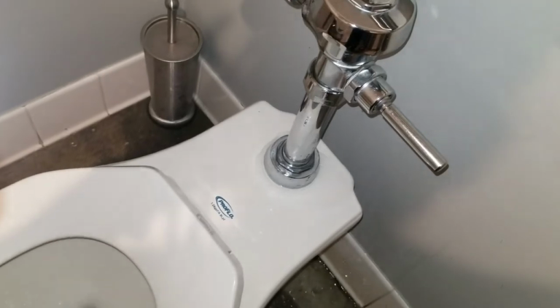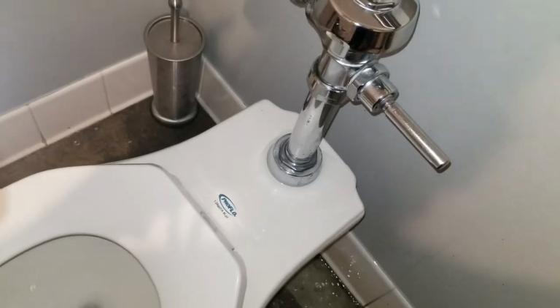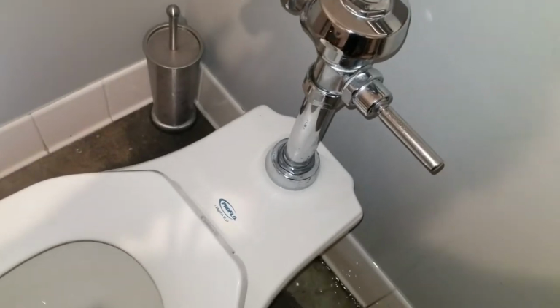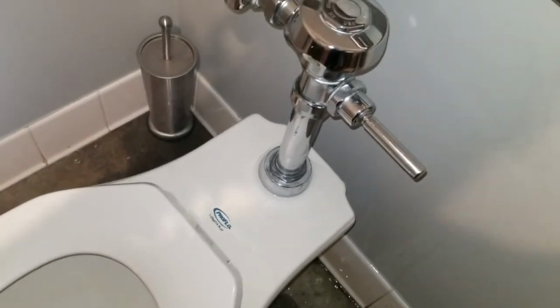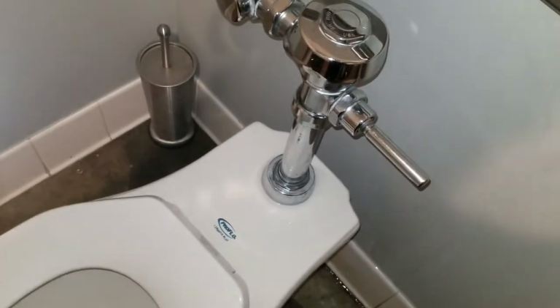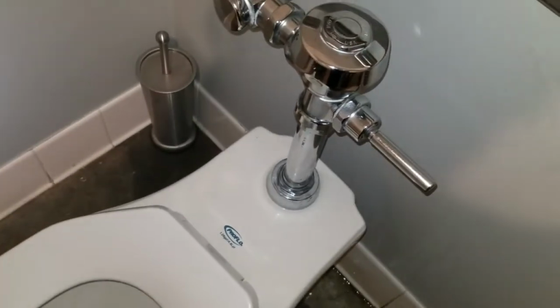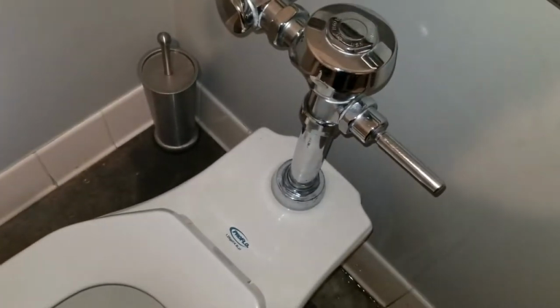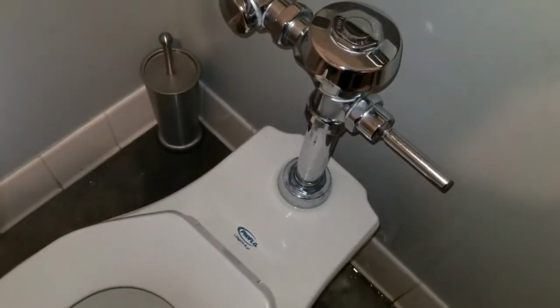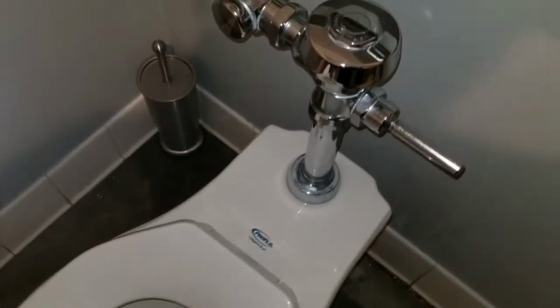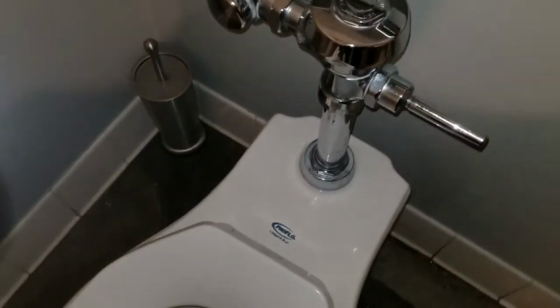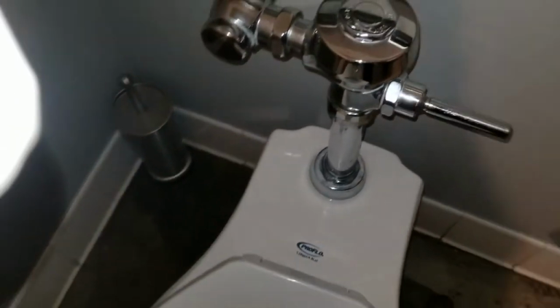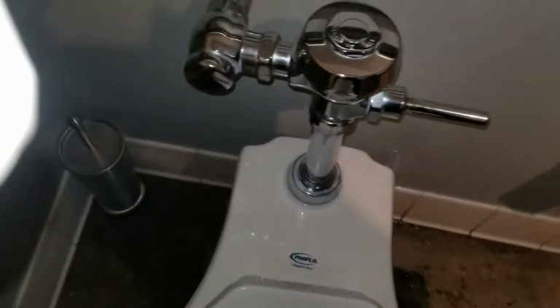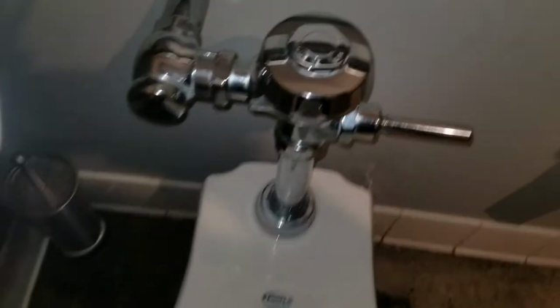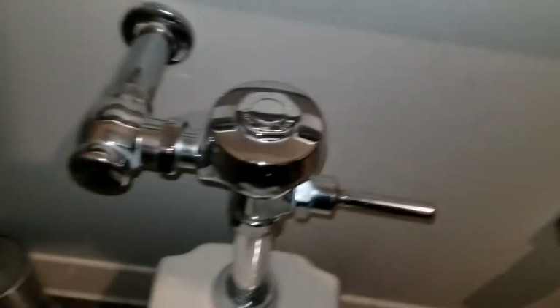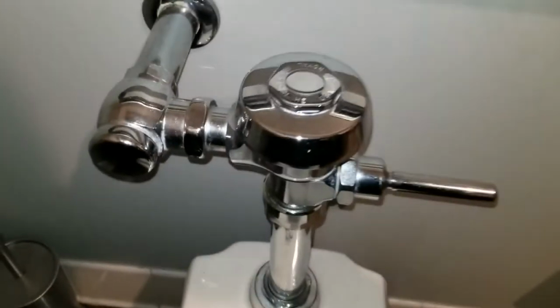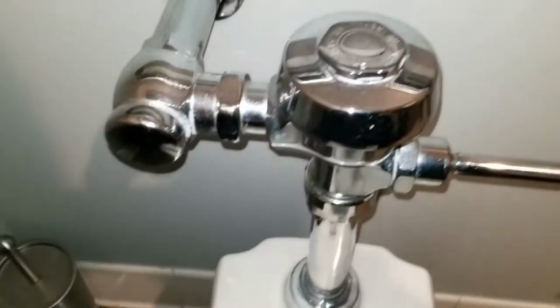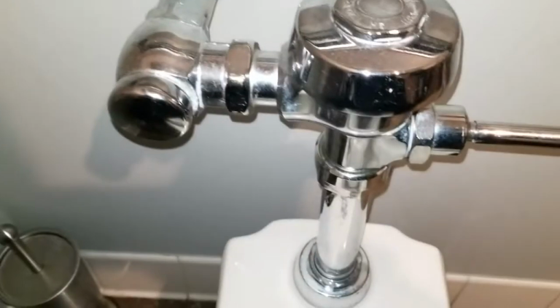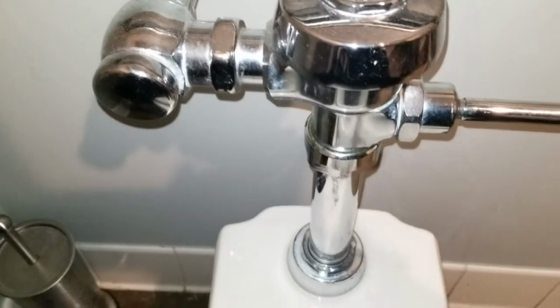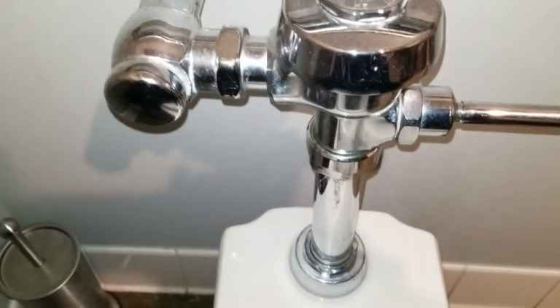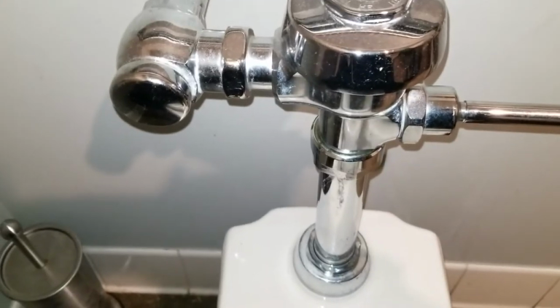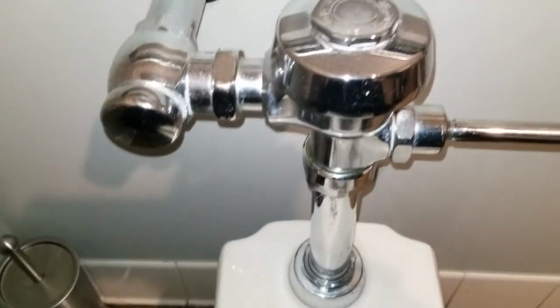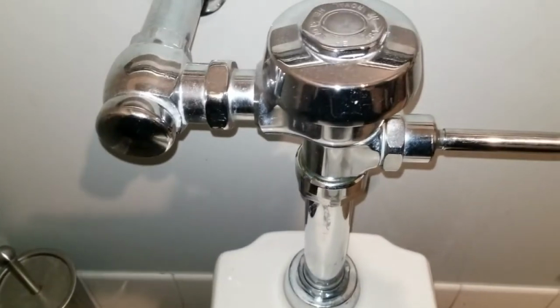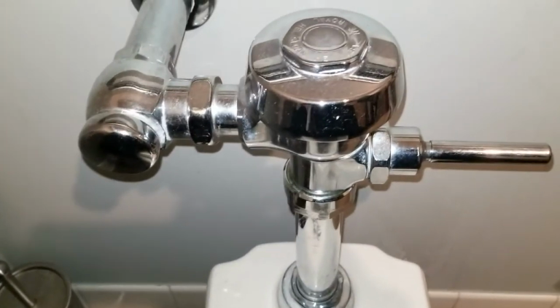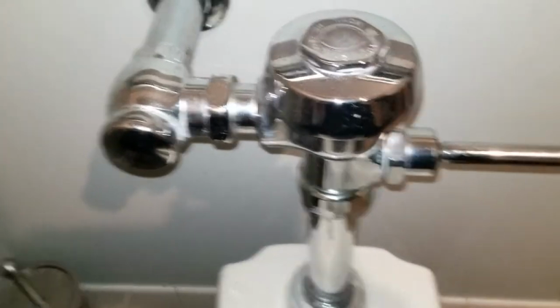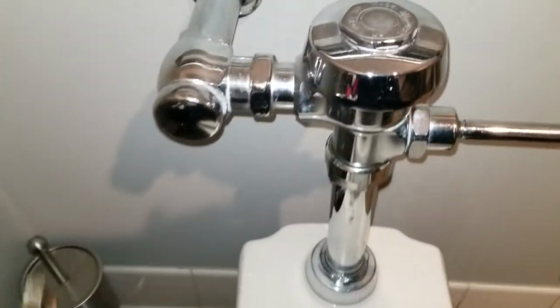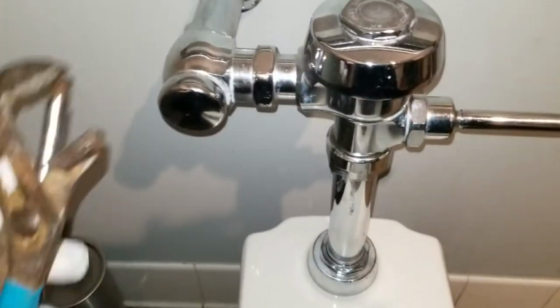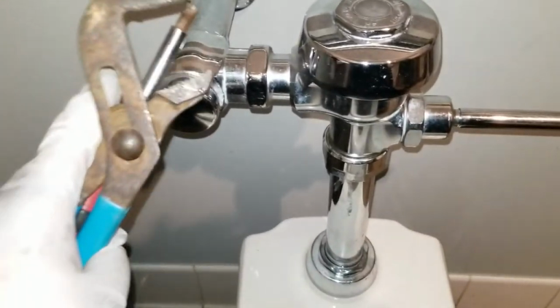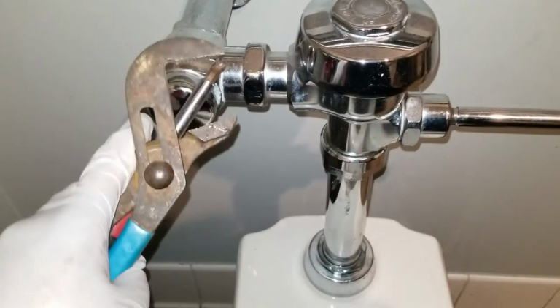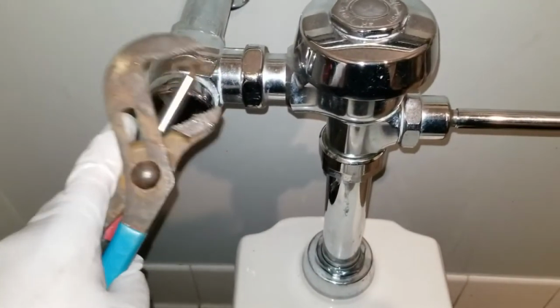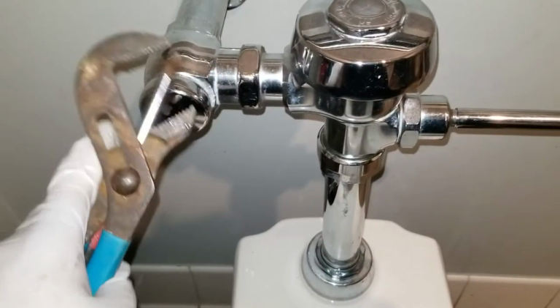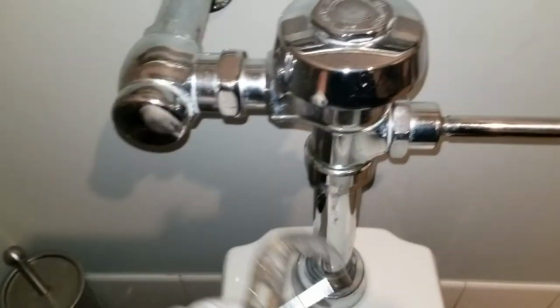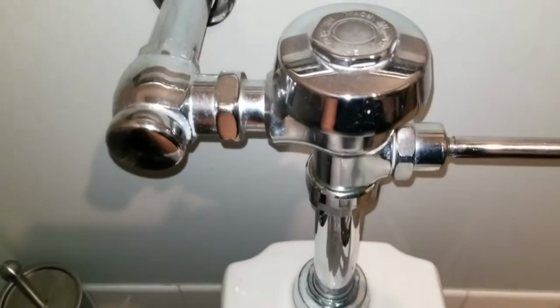That's the spud. Here's the shutoff valve to the Sloan valve over here — little cover.